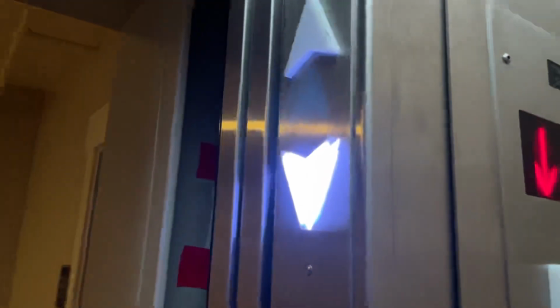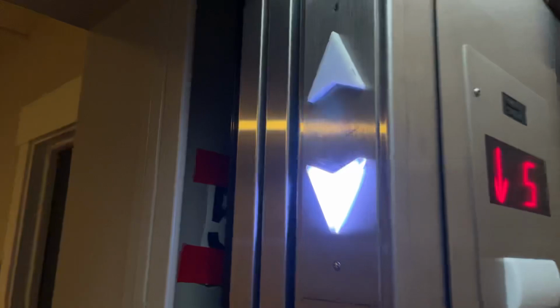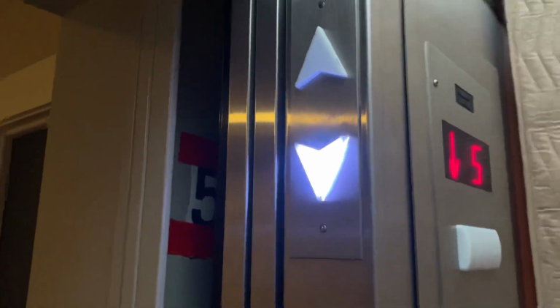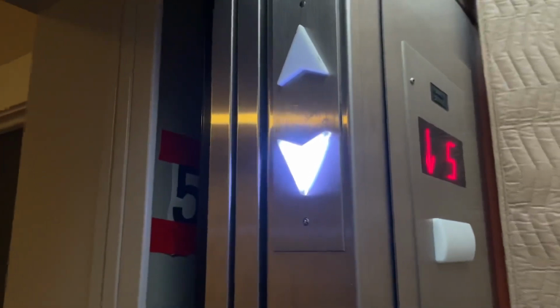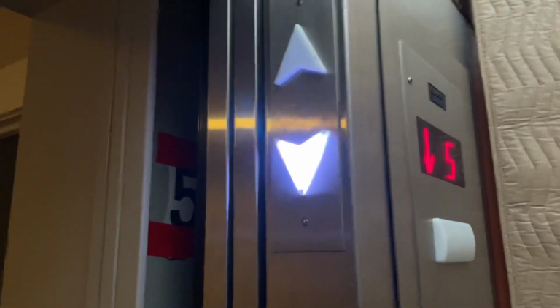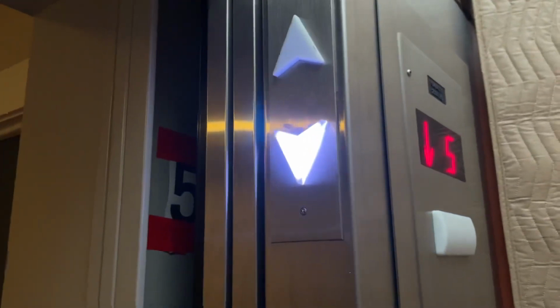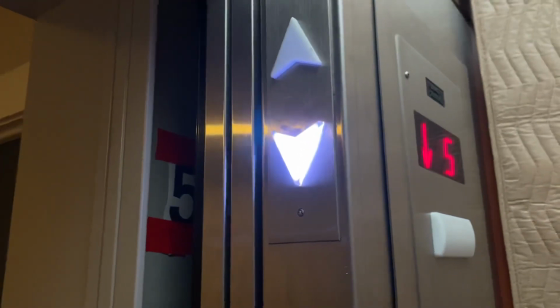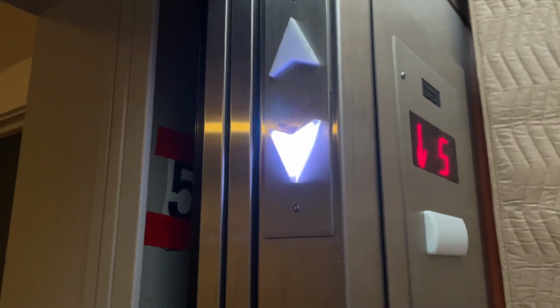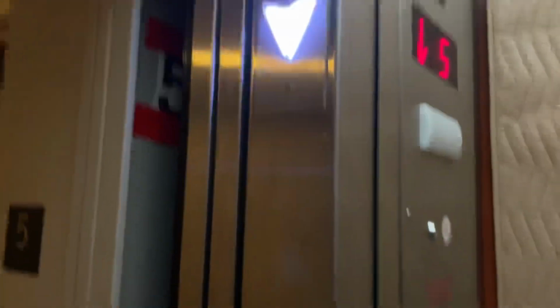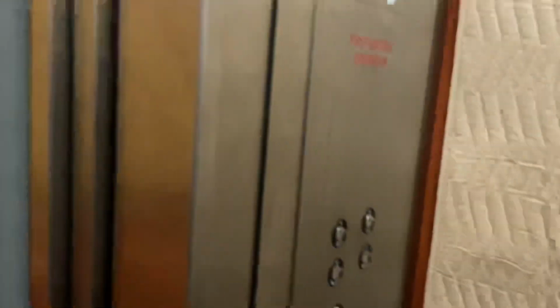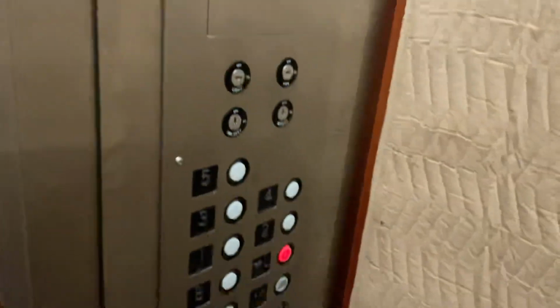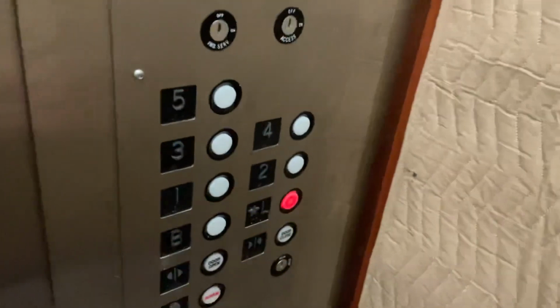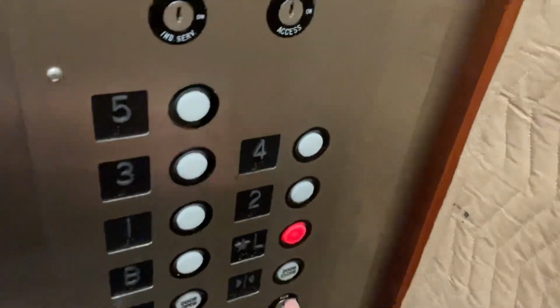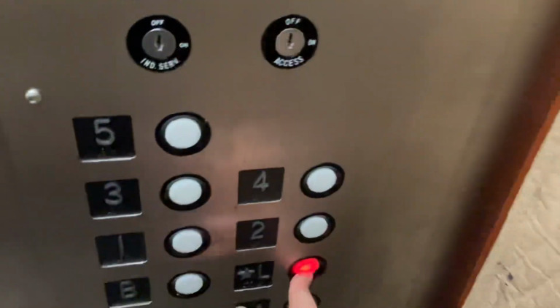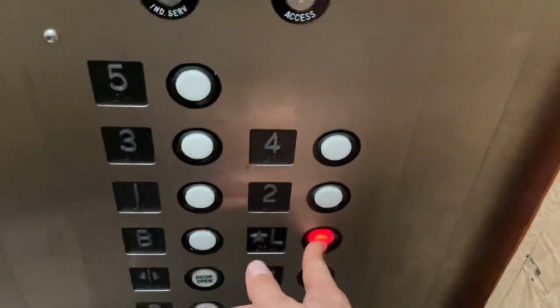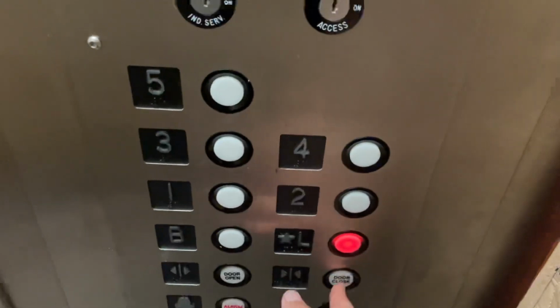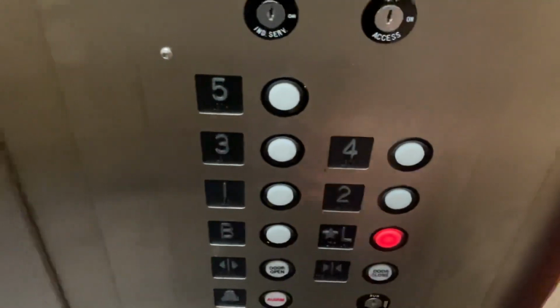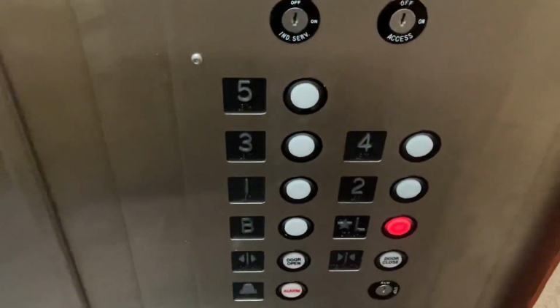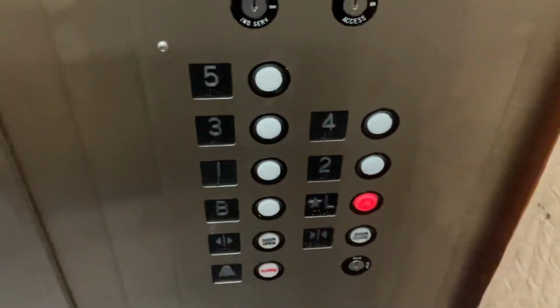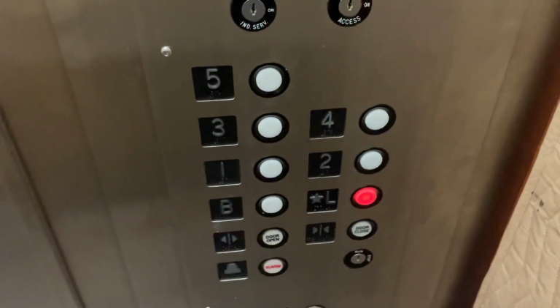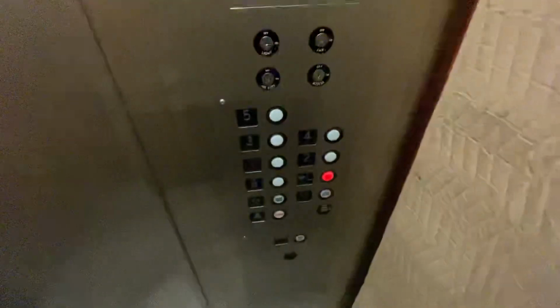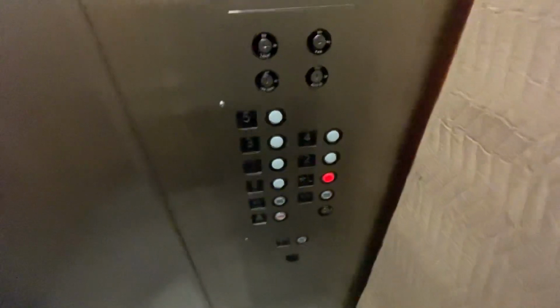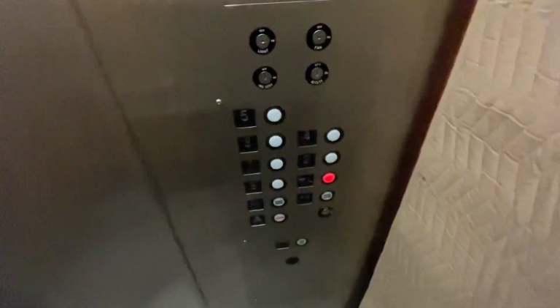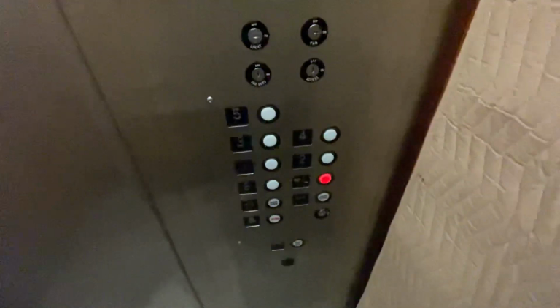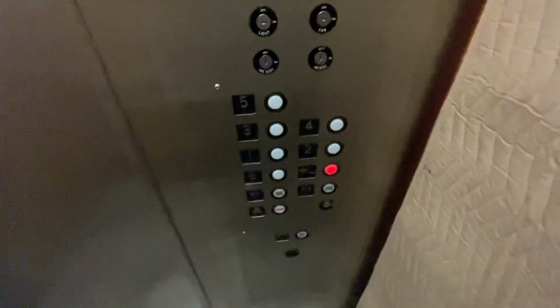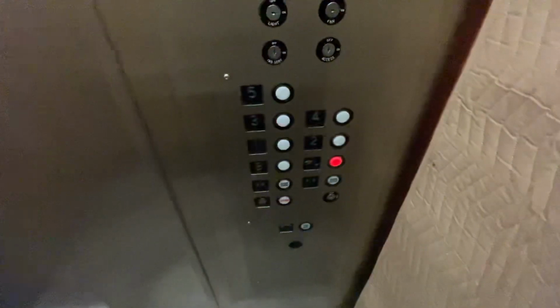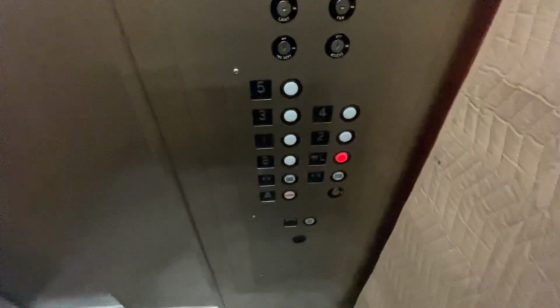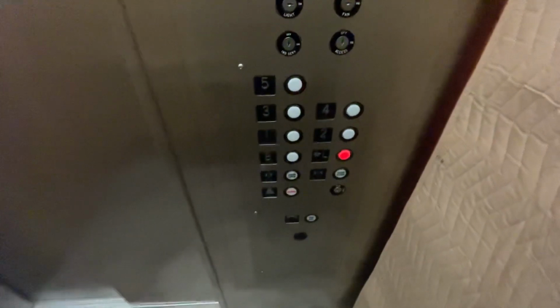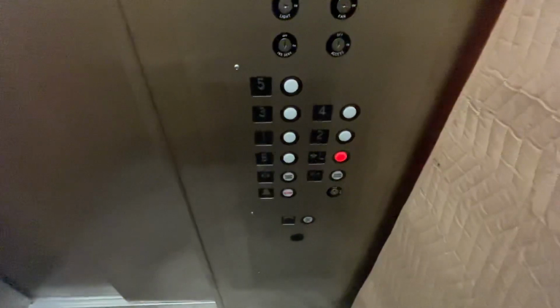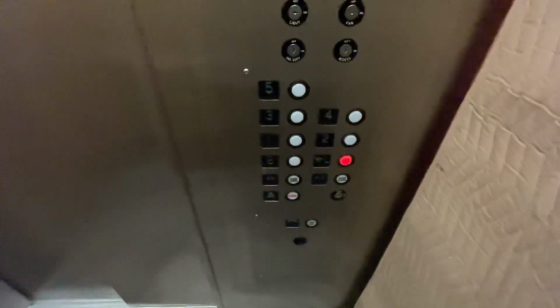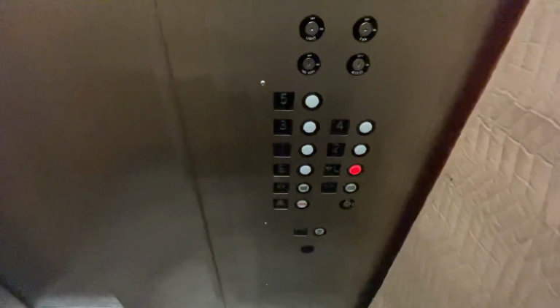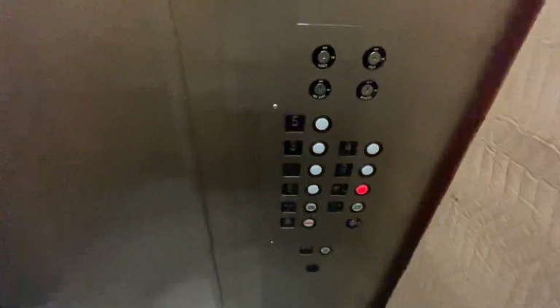It's definitely the newest Jet Plus mod I've ever seen. So funny to me how a fixture that's been around since the 70s is still being installed today.